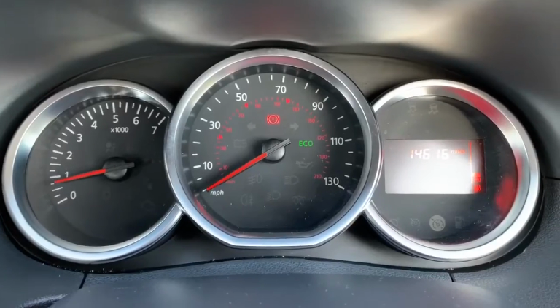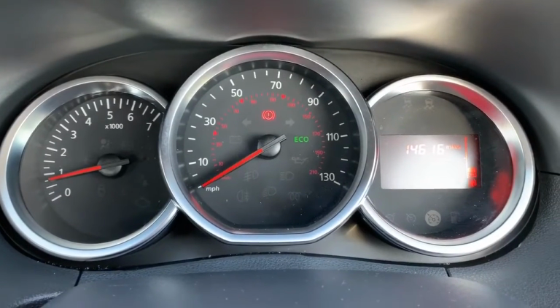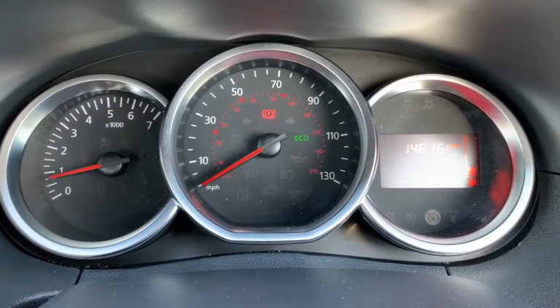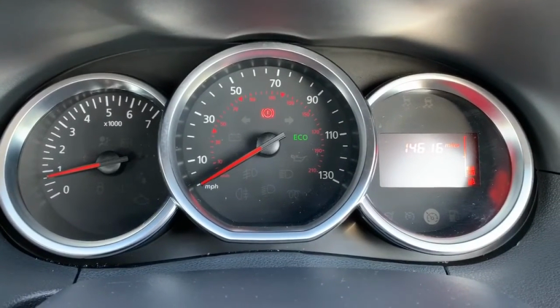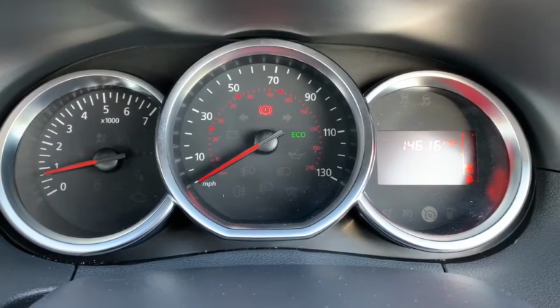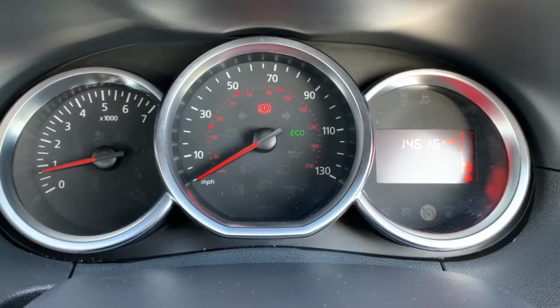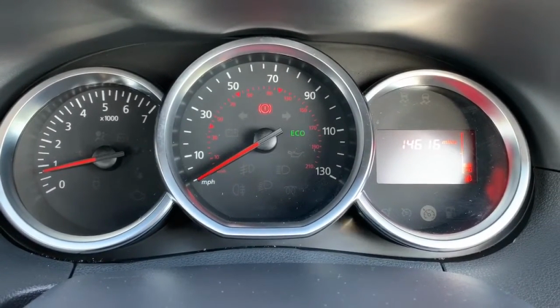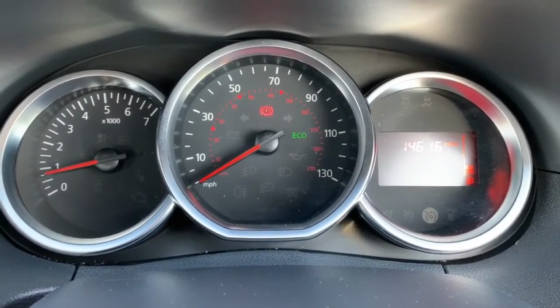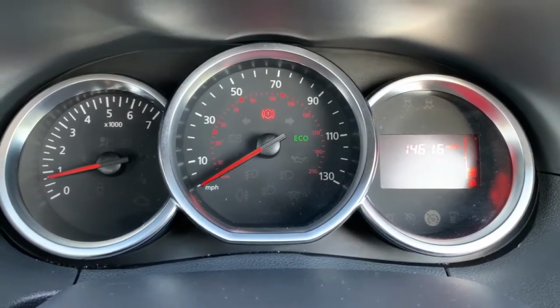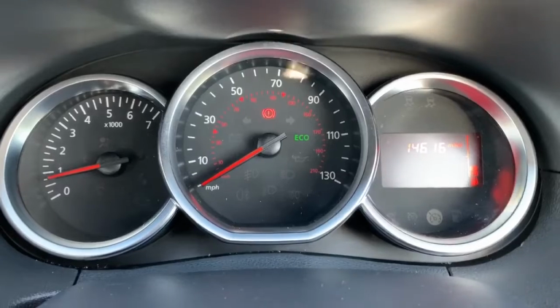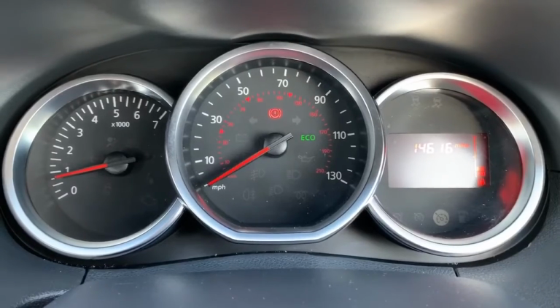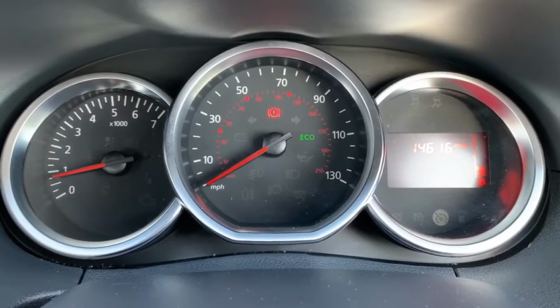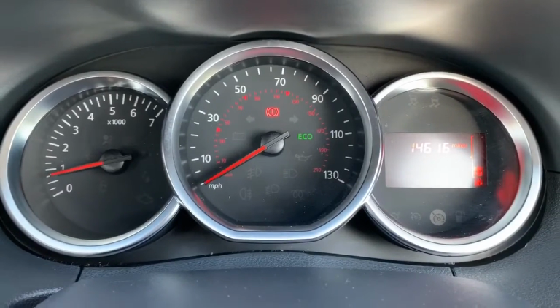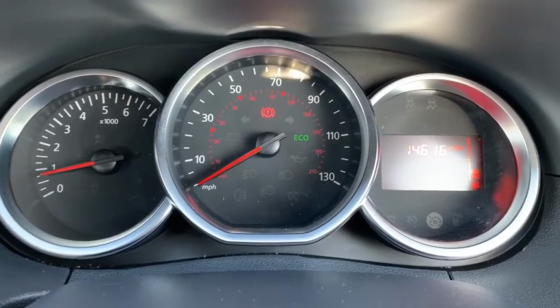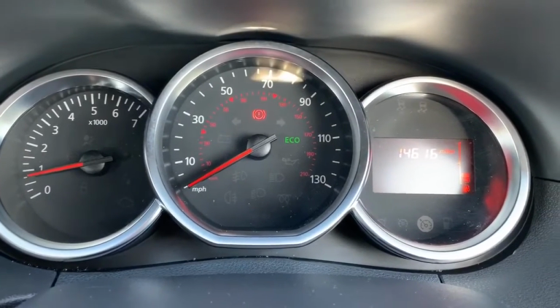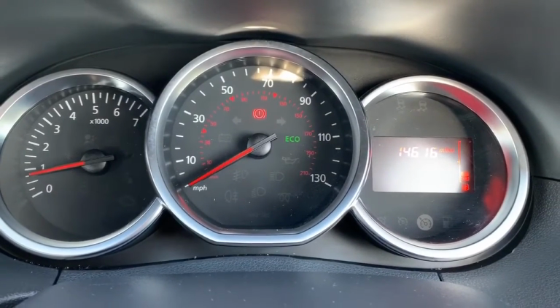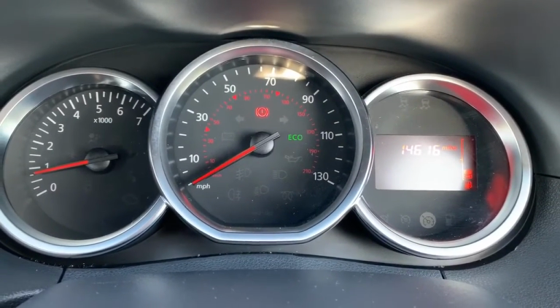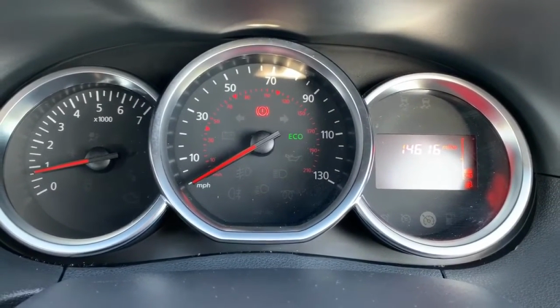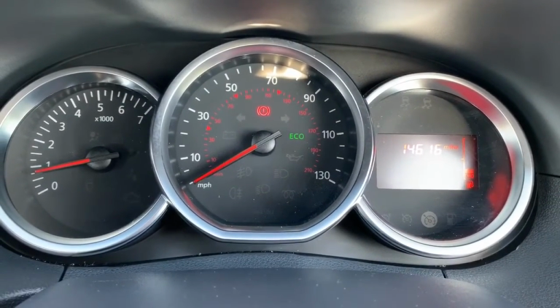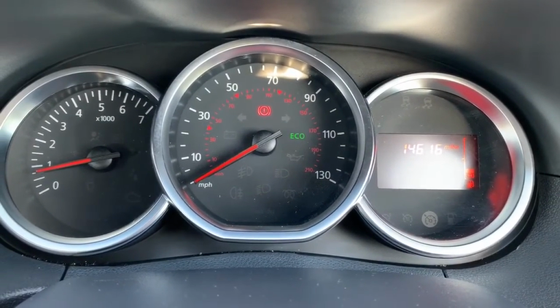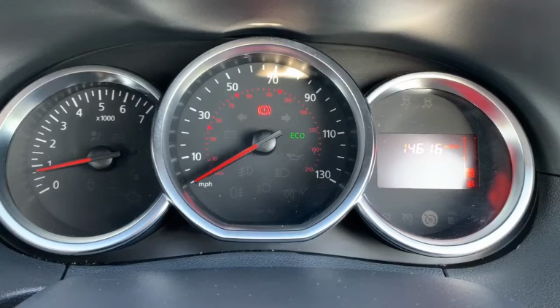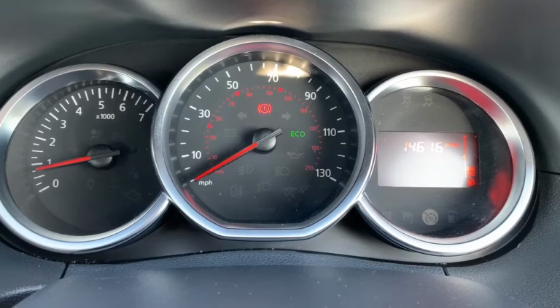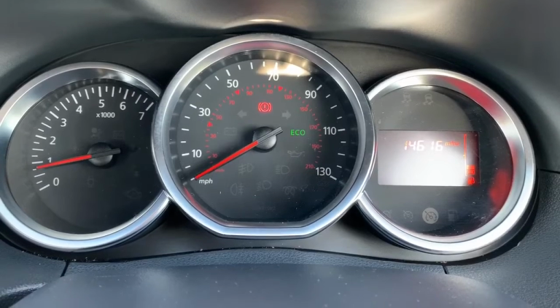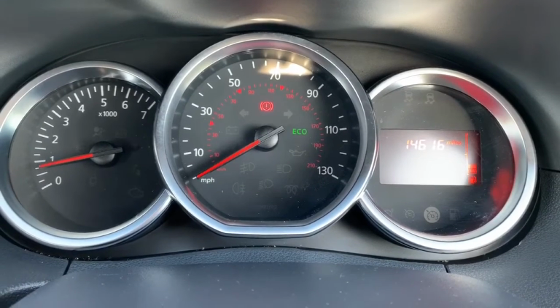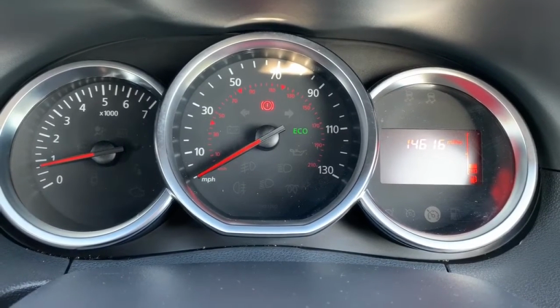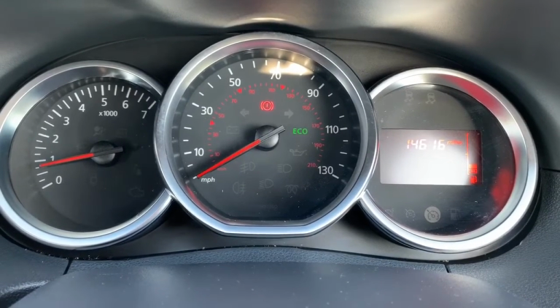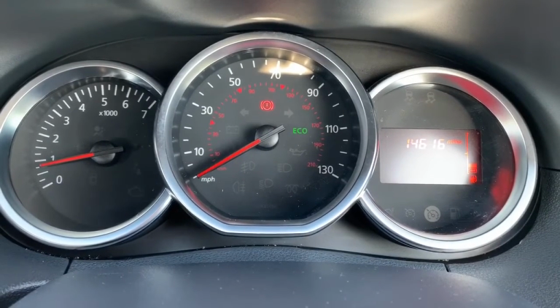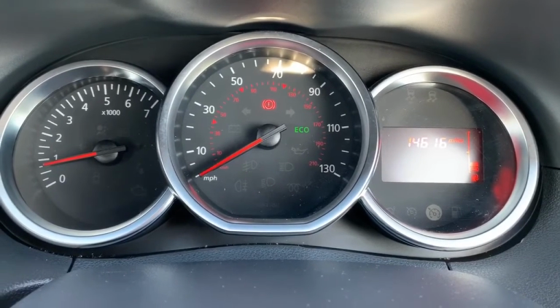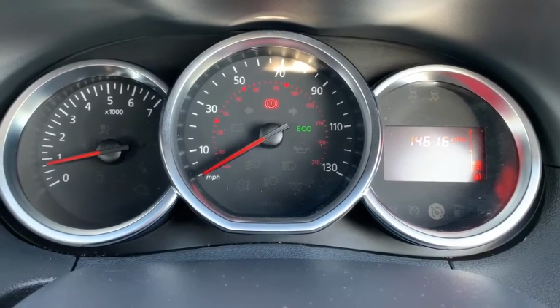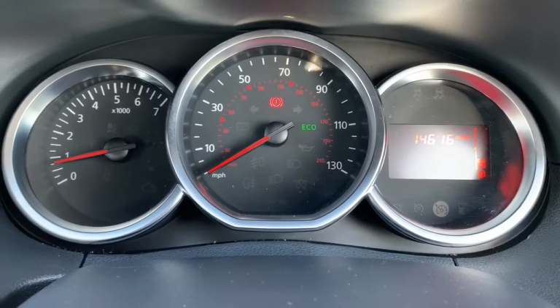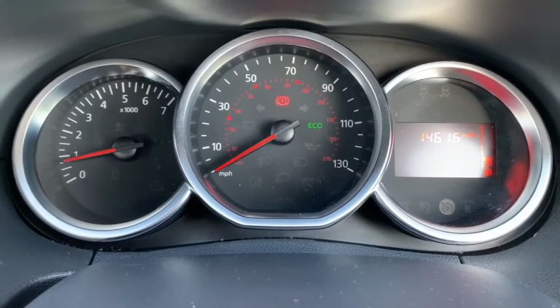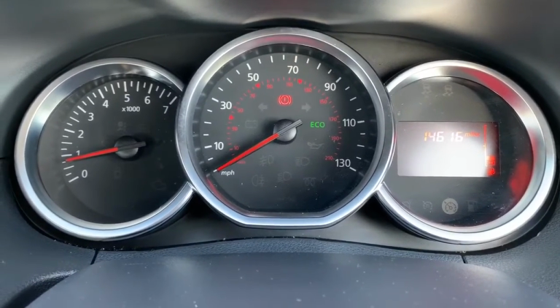Now inside the car, we're going to start with the dials on the left hand side — the rev counter, the speedometer in the middle, and on the far right hand side we have both the fuel gauge and the odometer. You can see this car has done 14,616 miles in total.